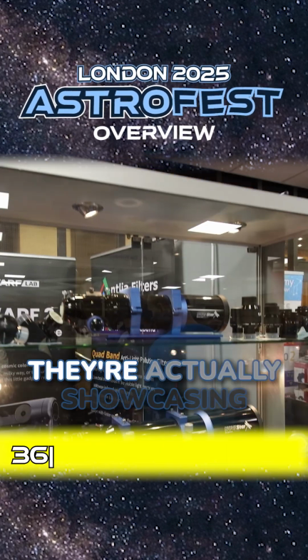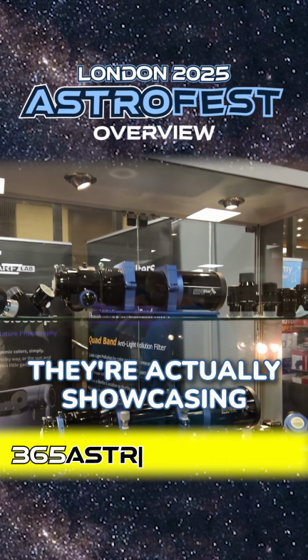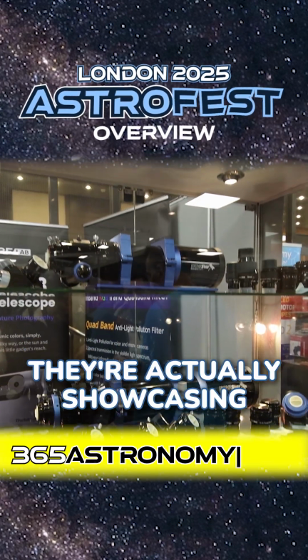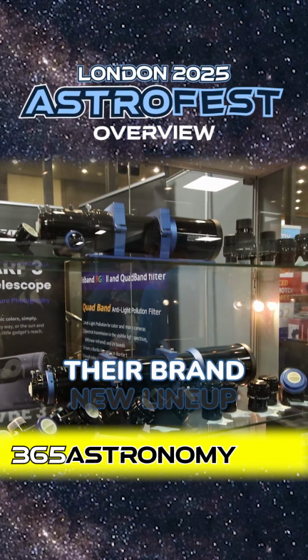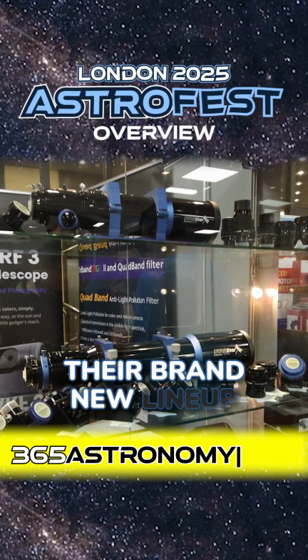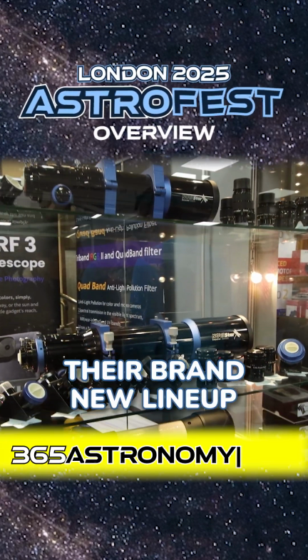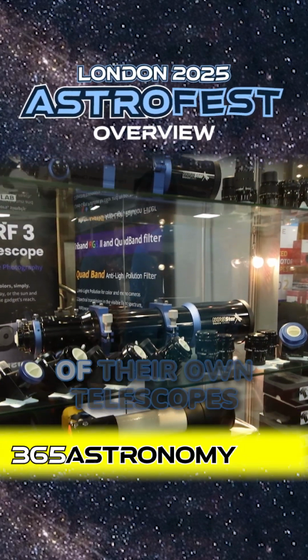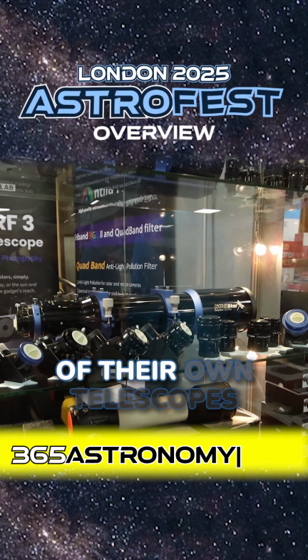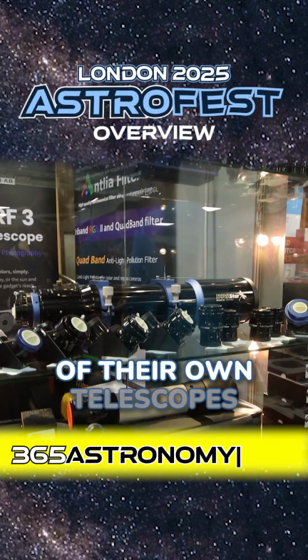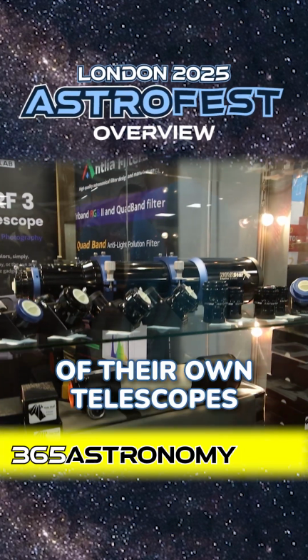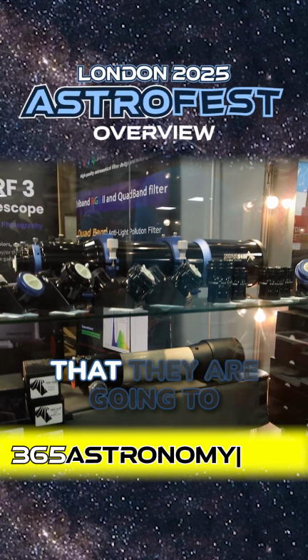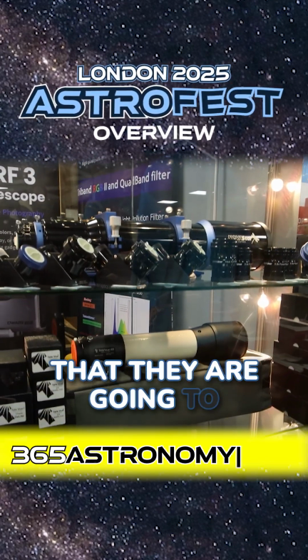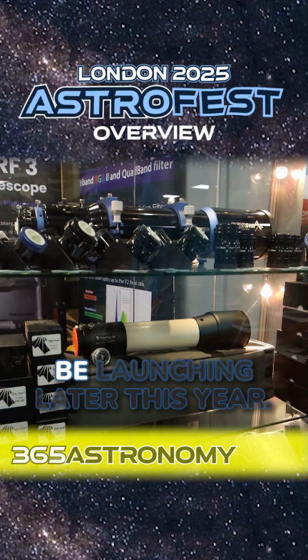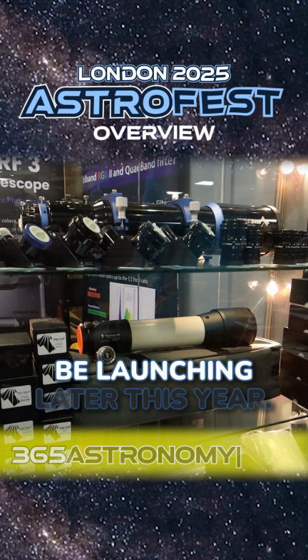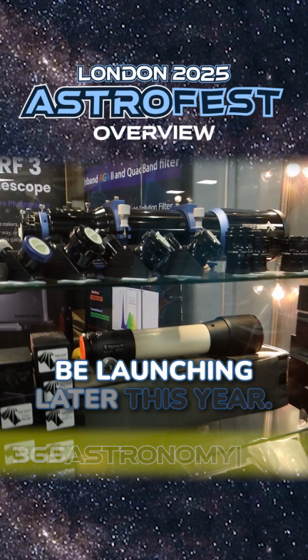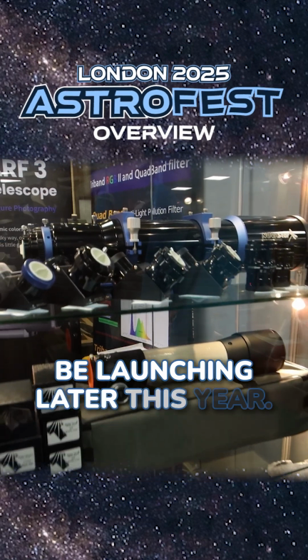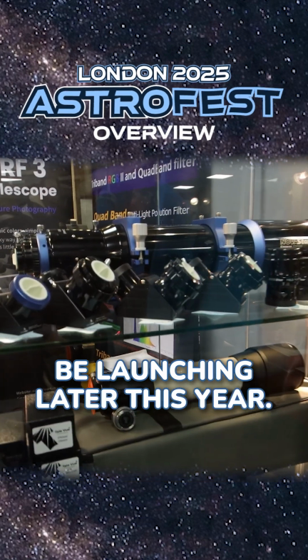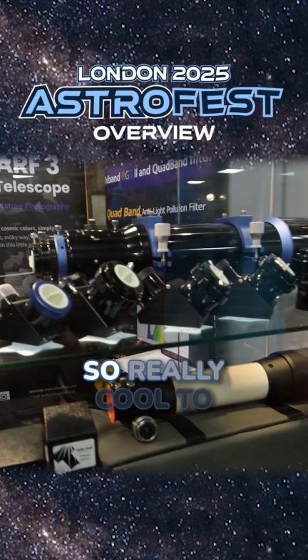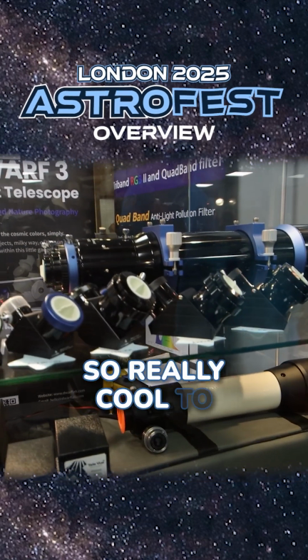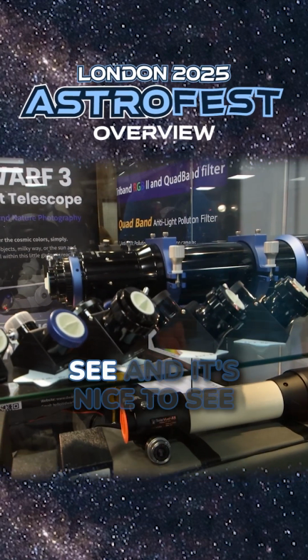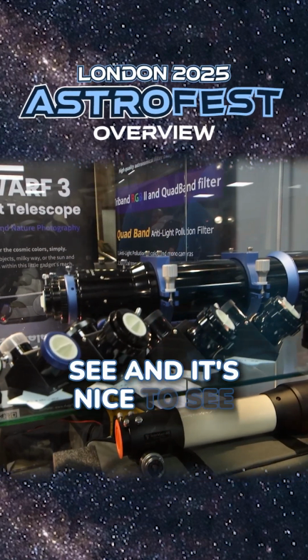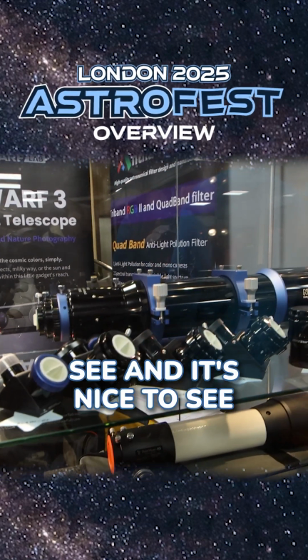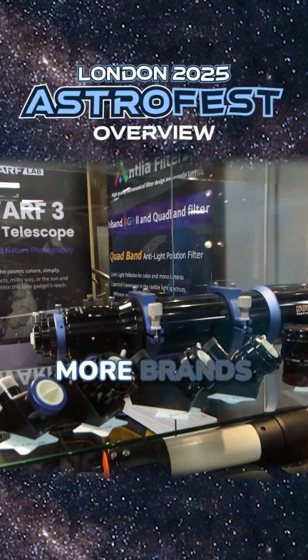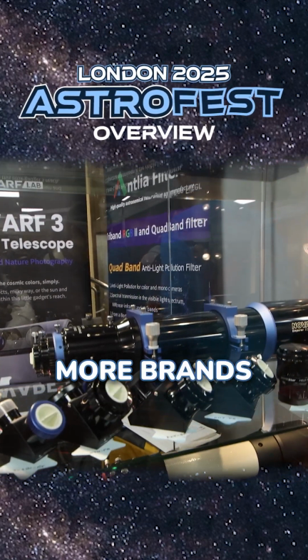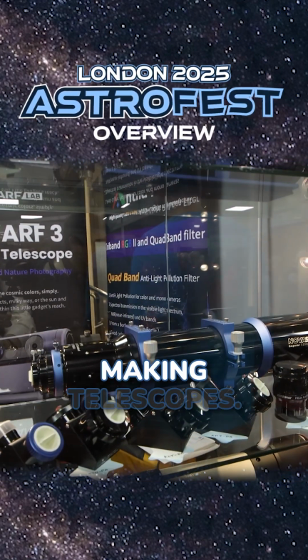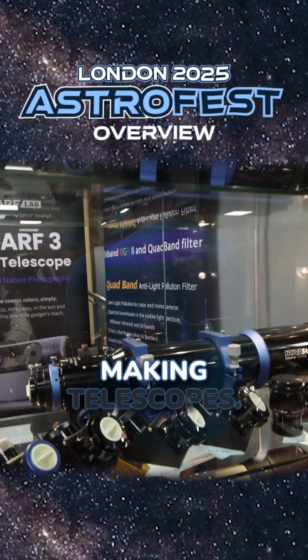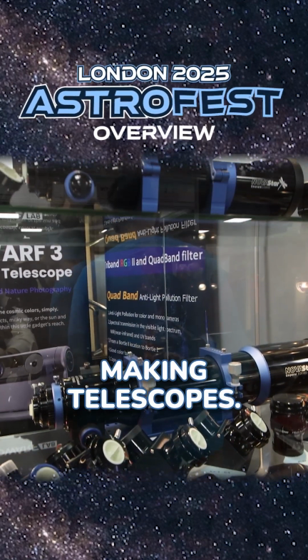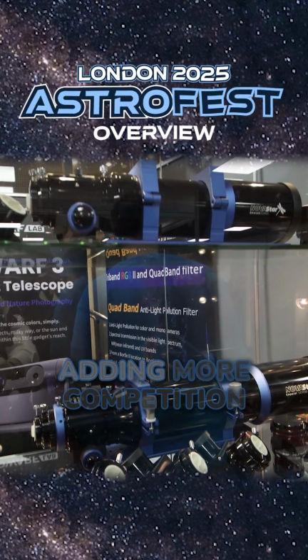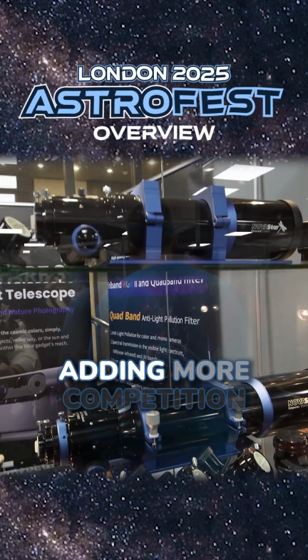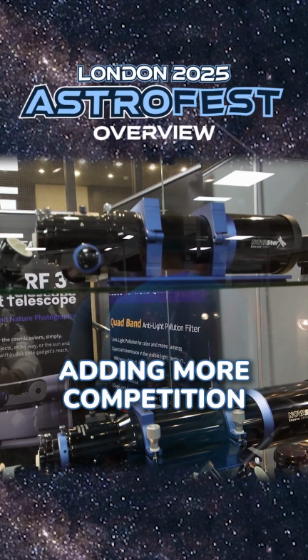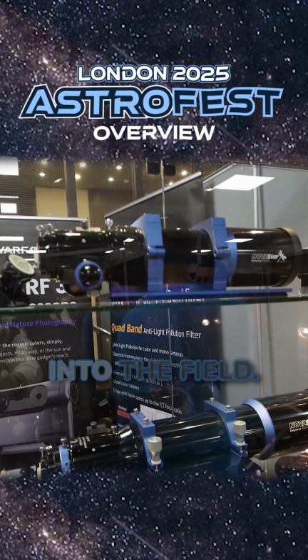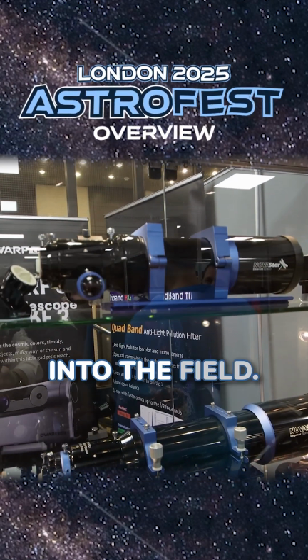They were actually showcasing their brand new lineup of their own telescopes that they're going to be launching later this year. Really cool to see, and it's nice to see more brands making telescopes, adding more competition into the field.